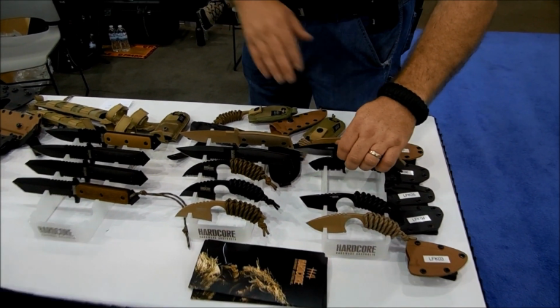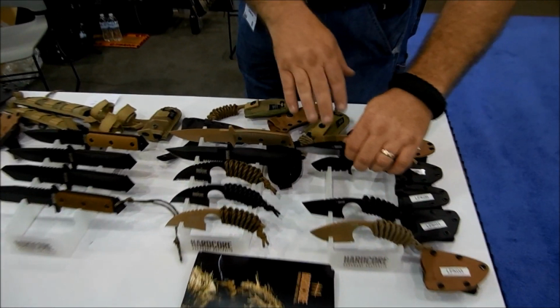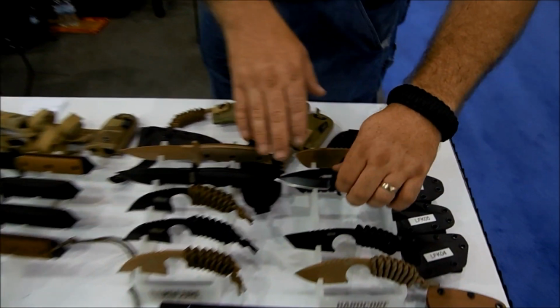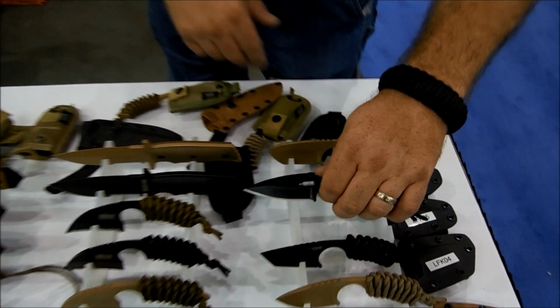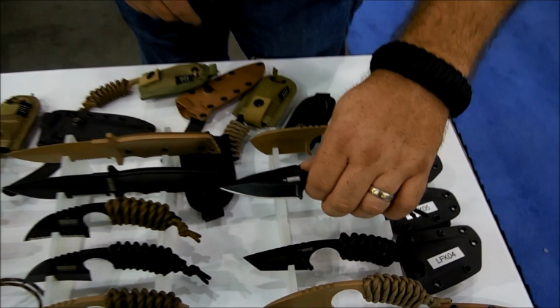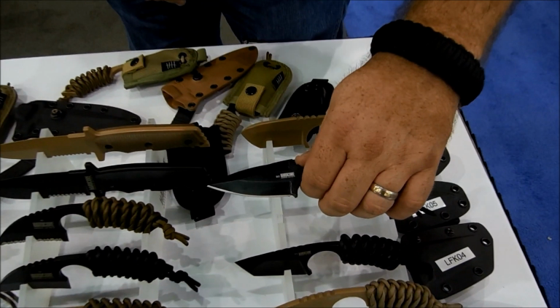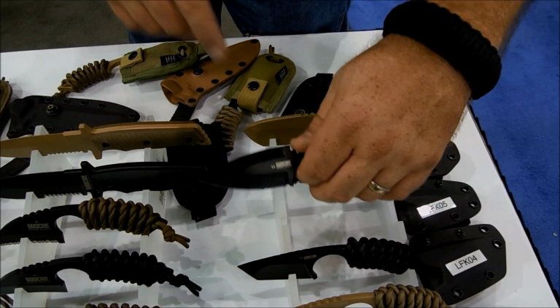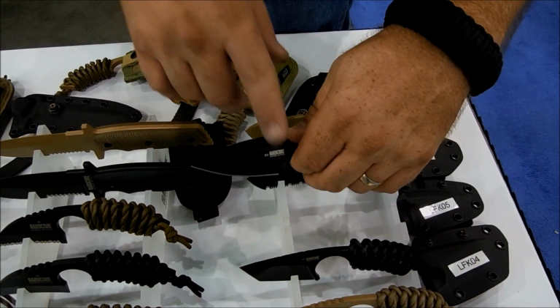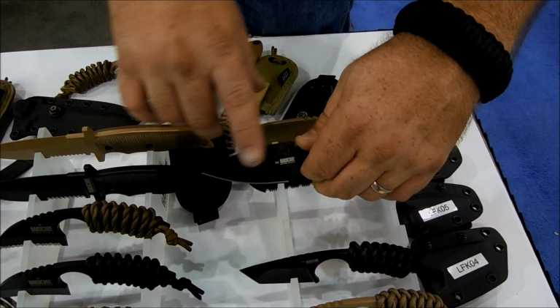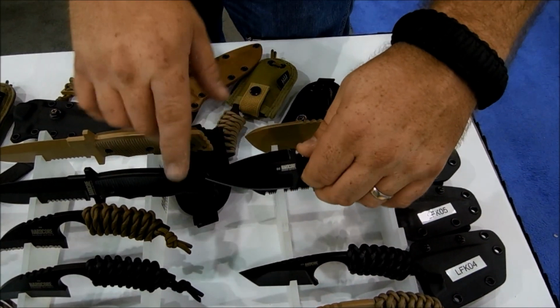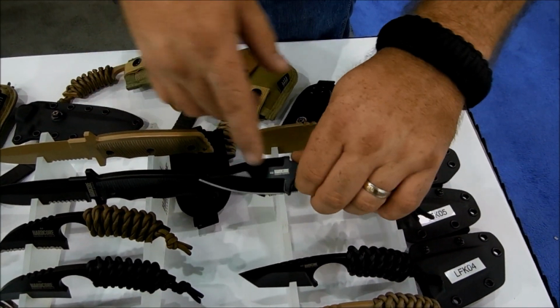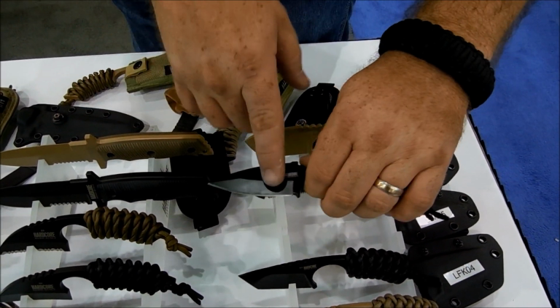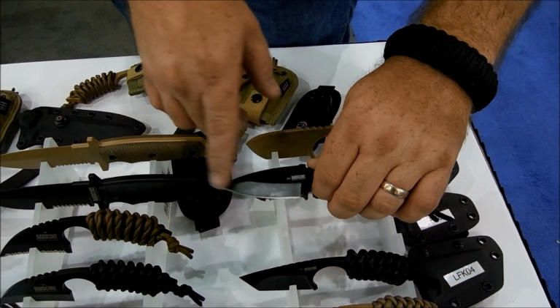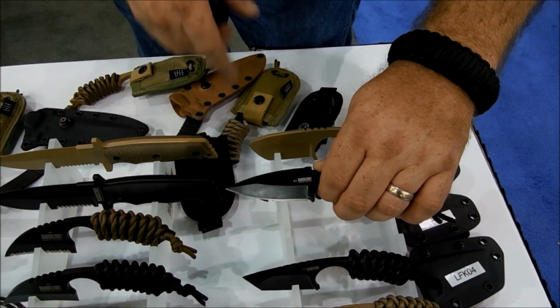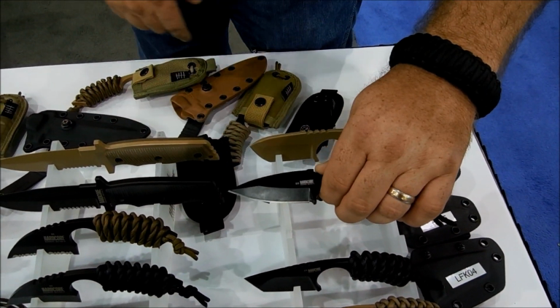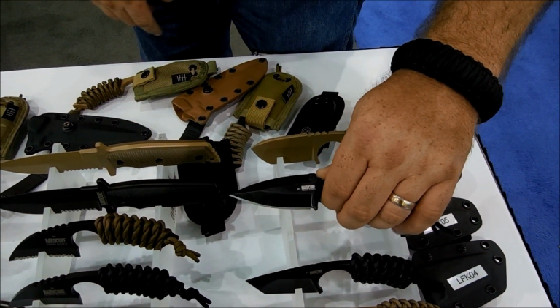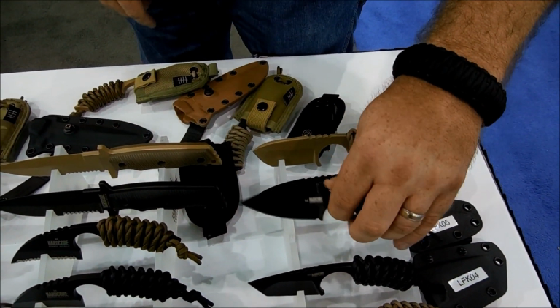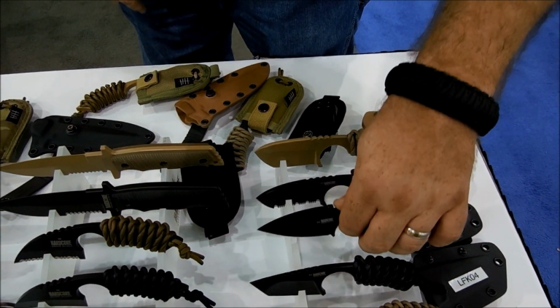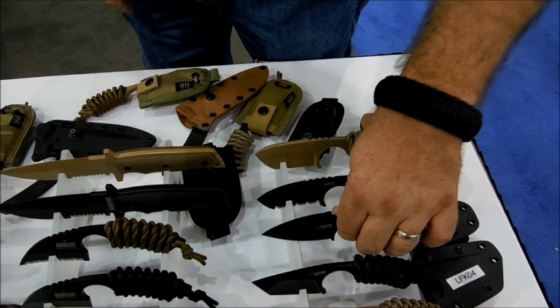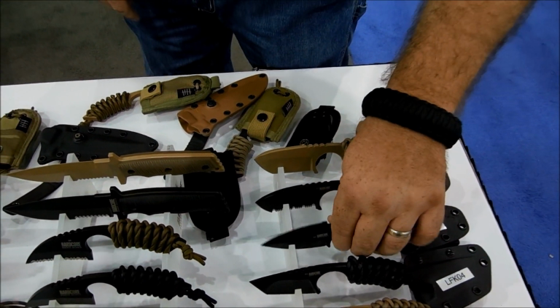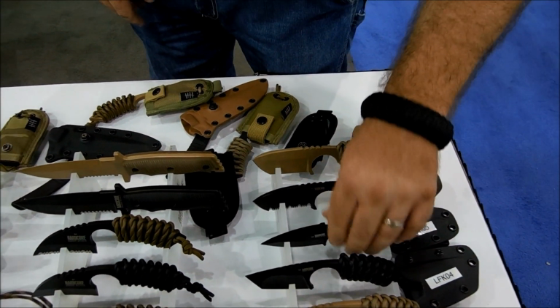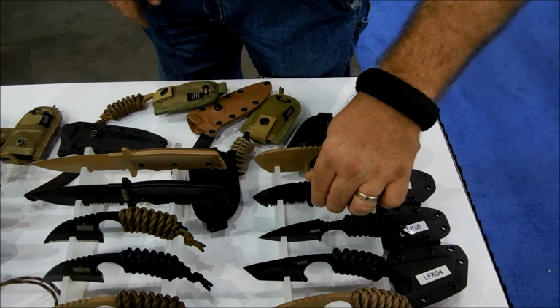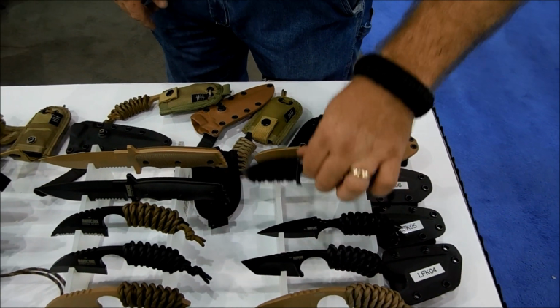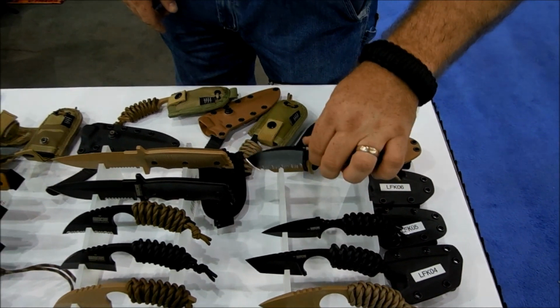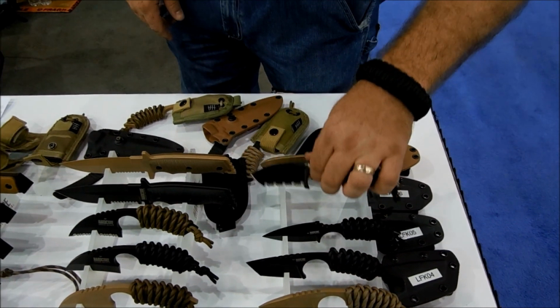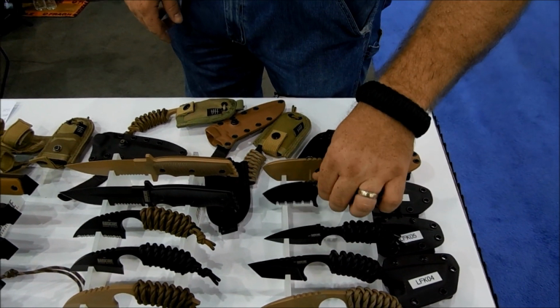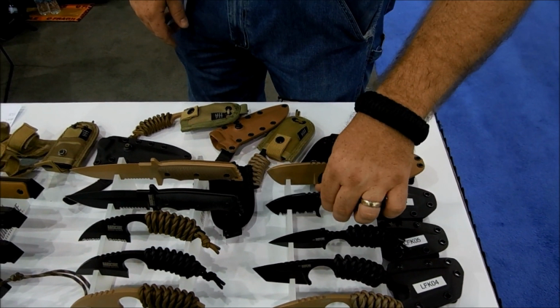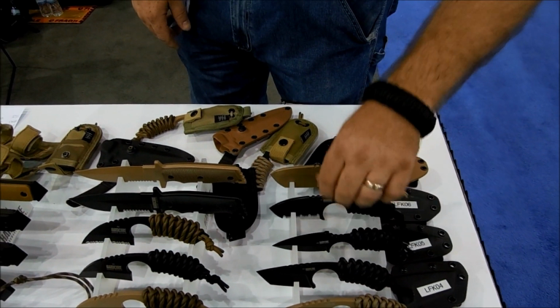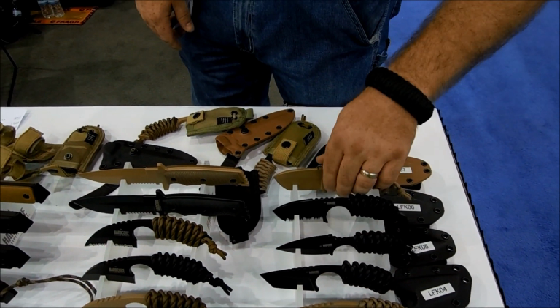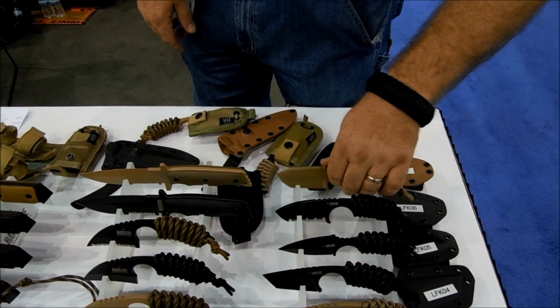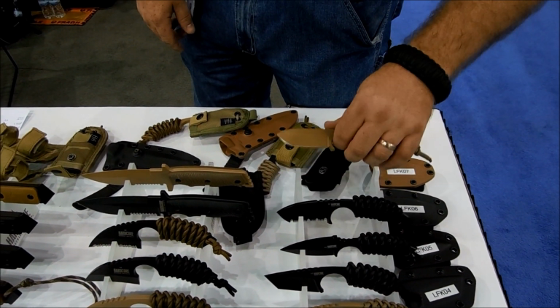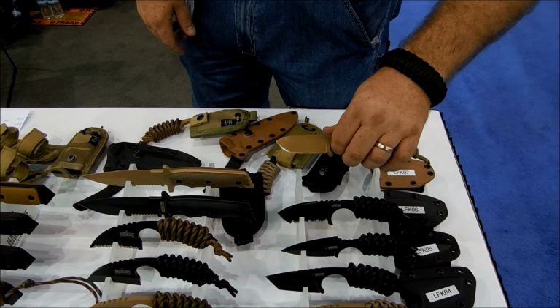You've got a dagger type of variant with a false edge on the top, full grind on the bottom, serrated versions, and even a bullnose version.